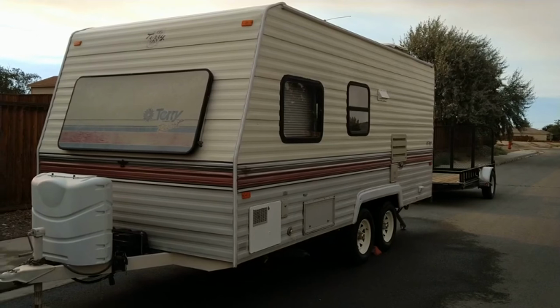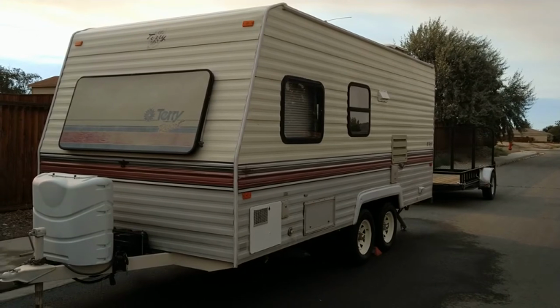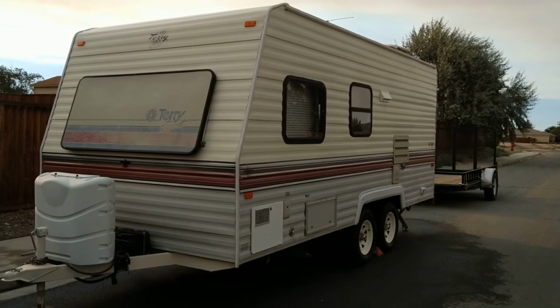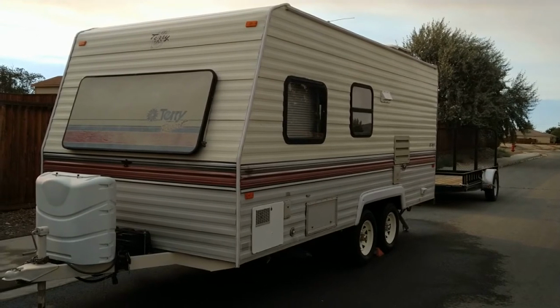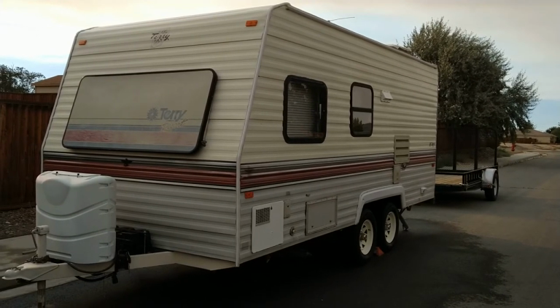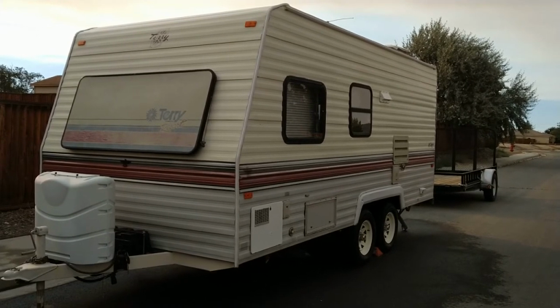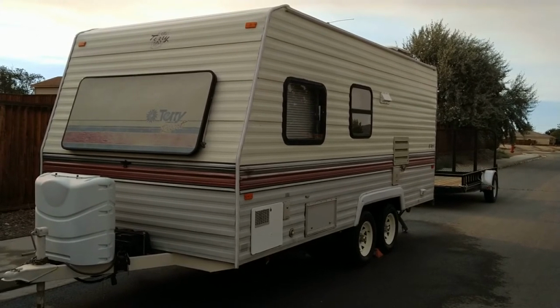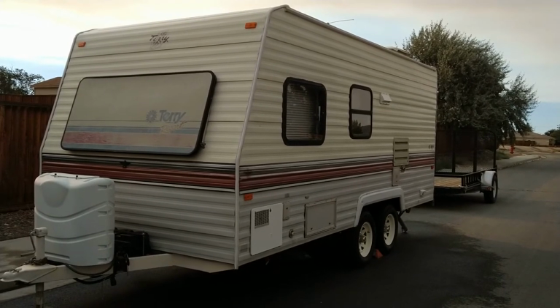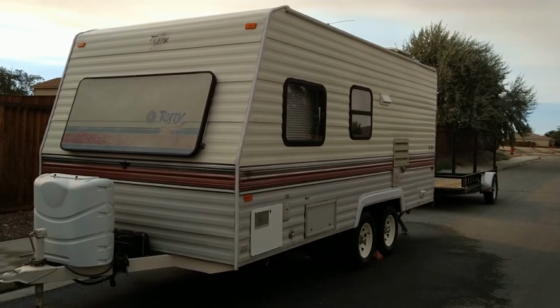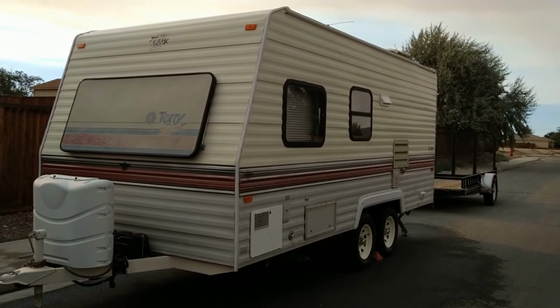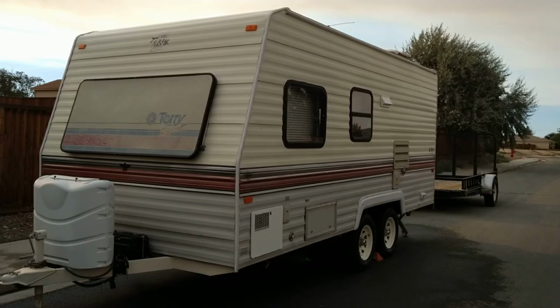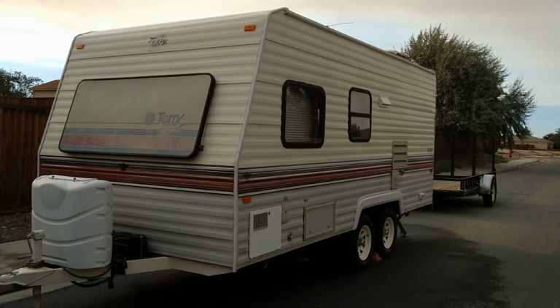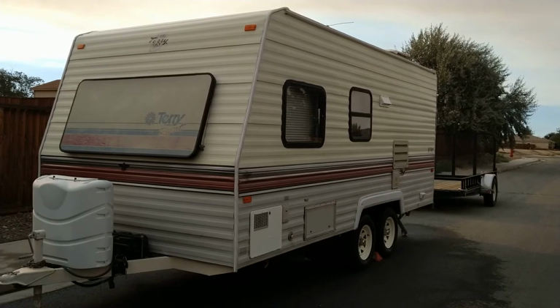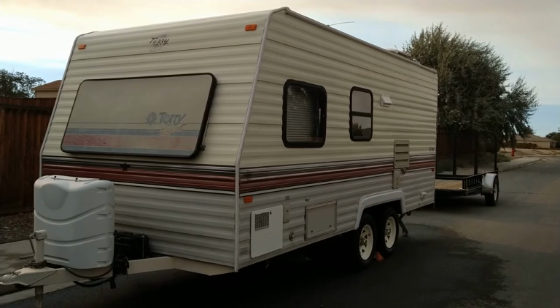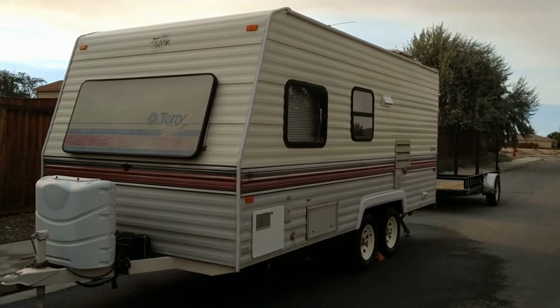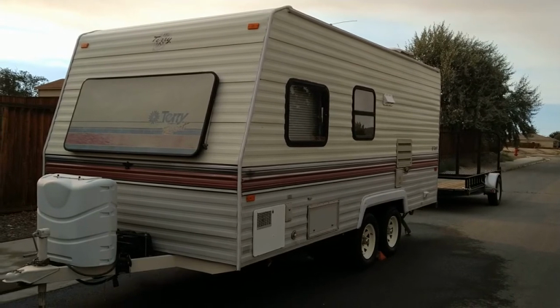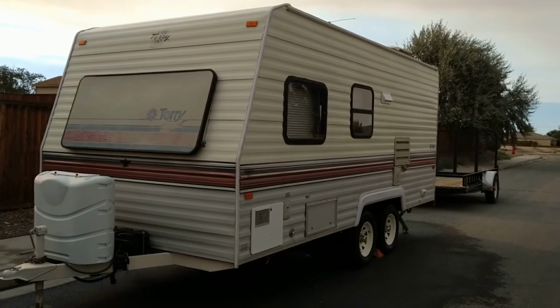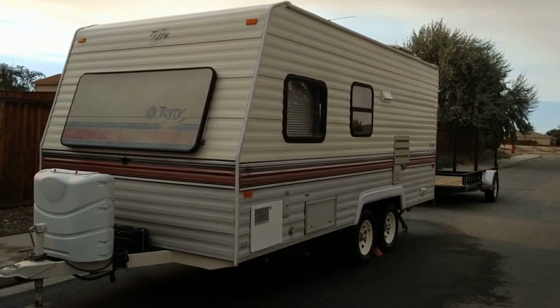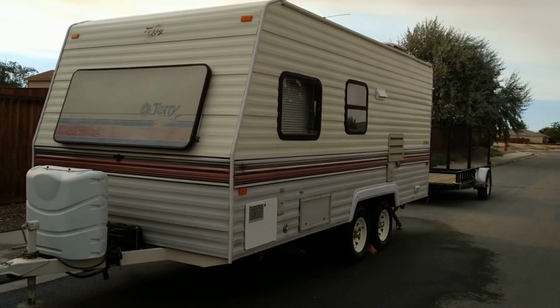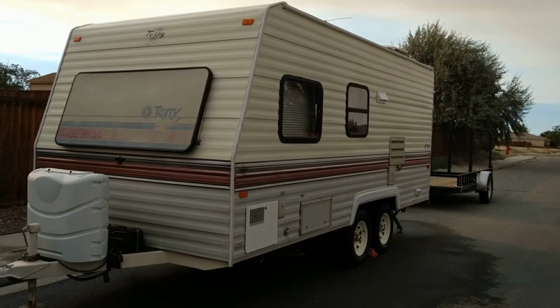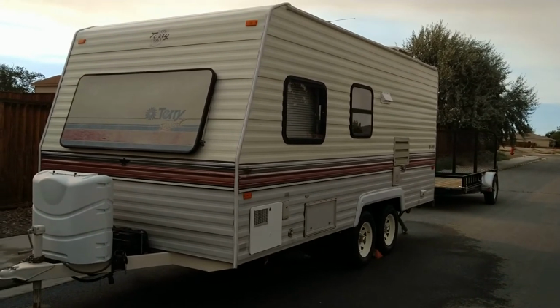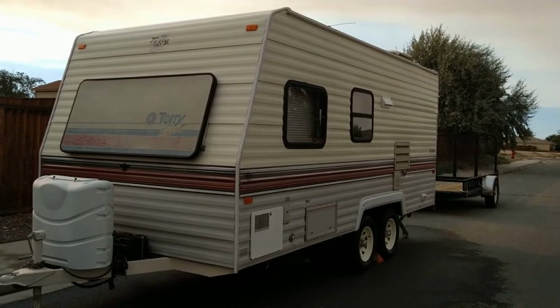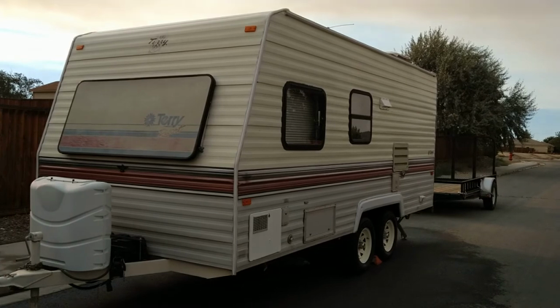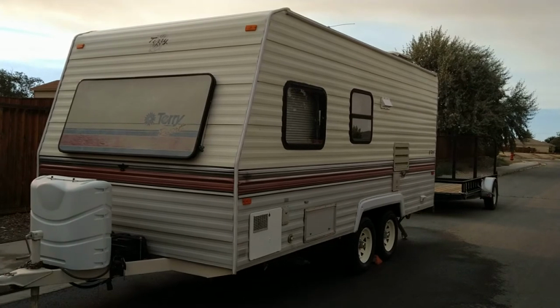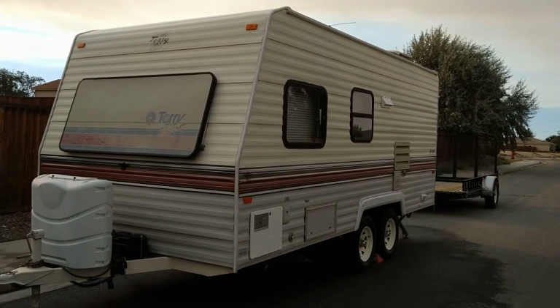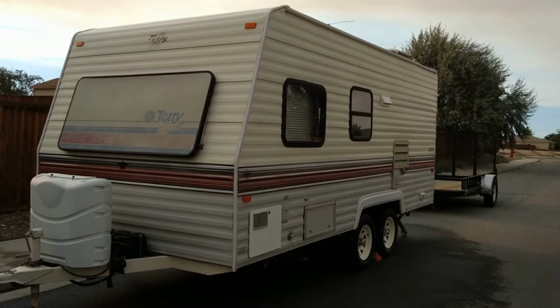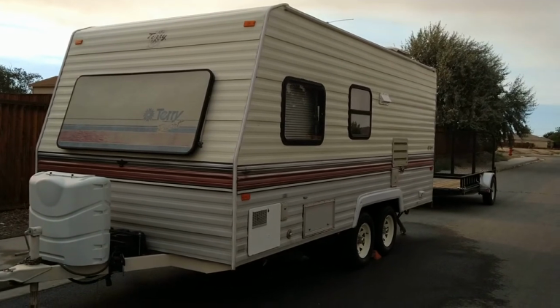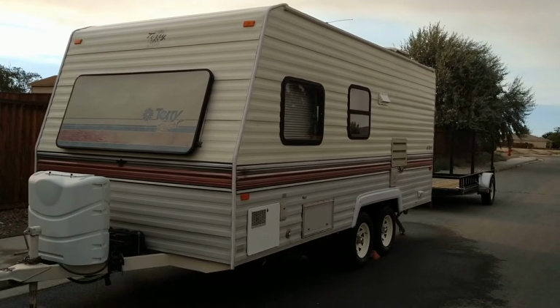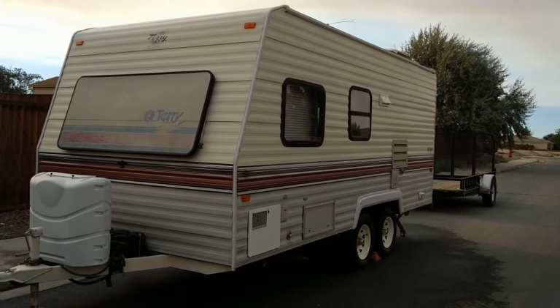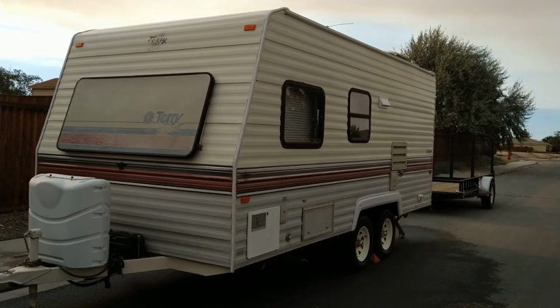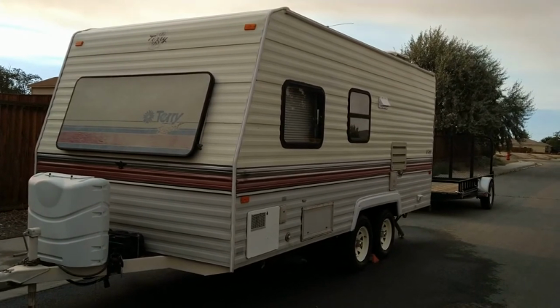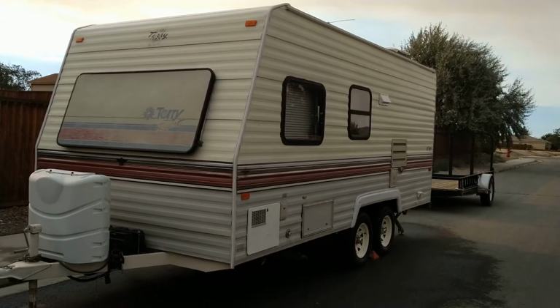Hey folks, this is going to be an outside tour of the 1993 Fleetwood Terry travel trailer. The last video I did was the inside, so I had to do this one during the daytime so you could actually see it.